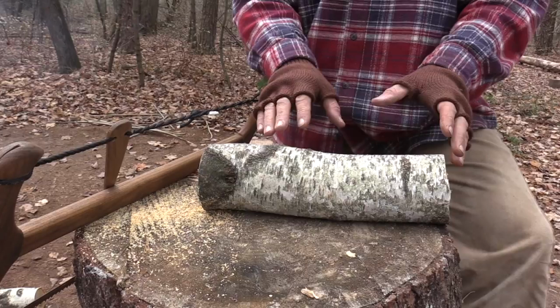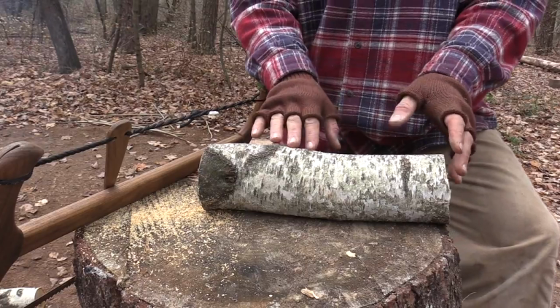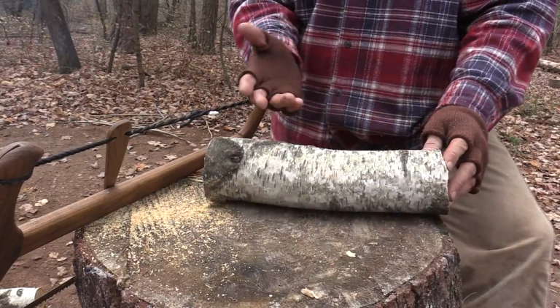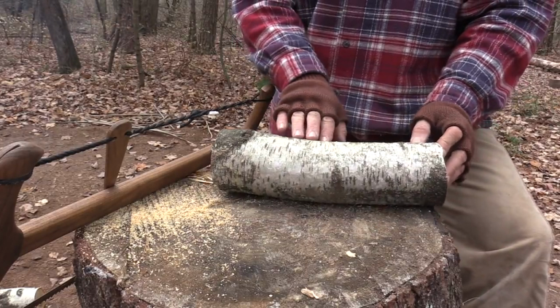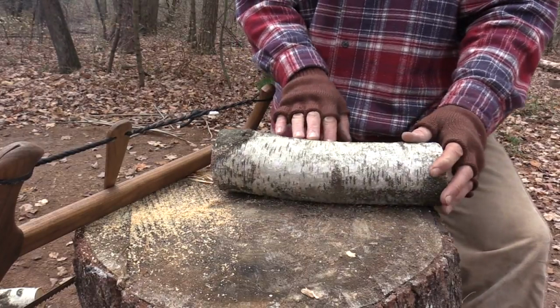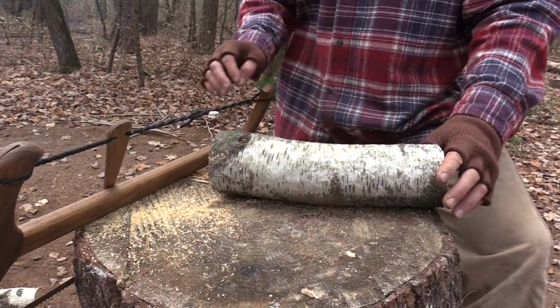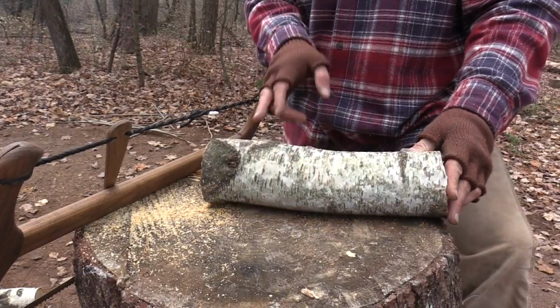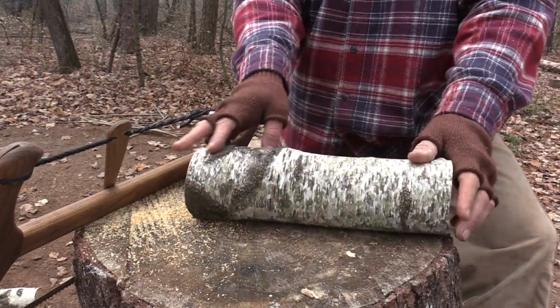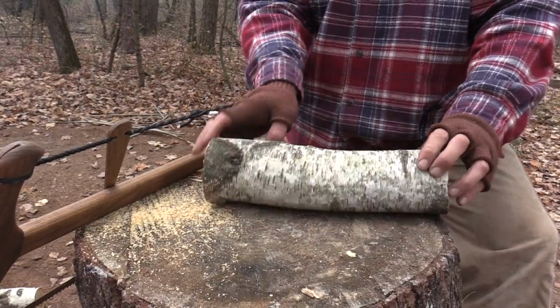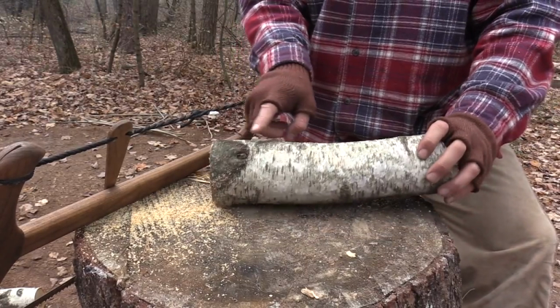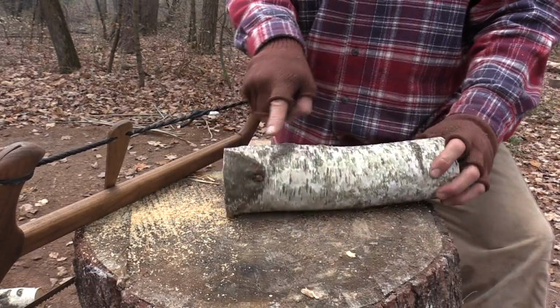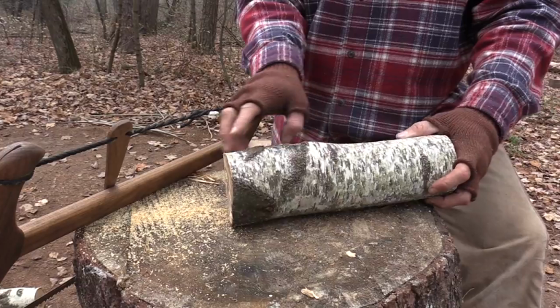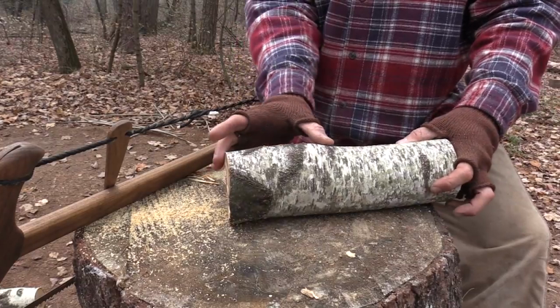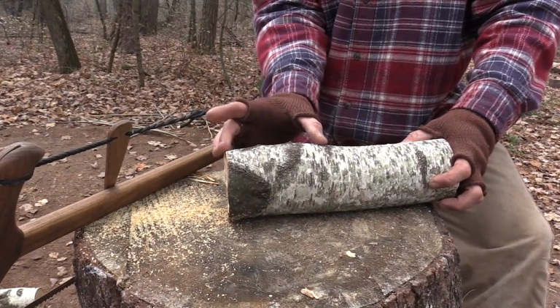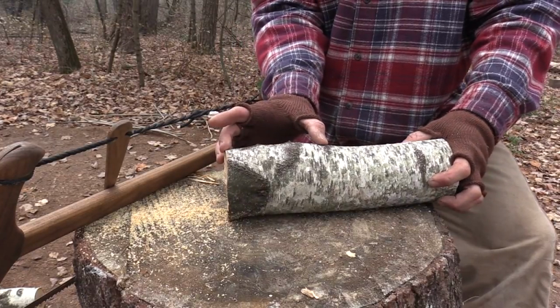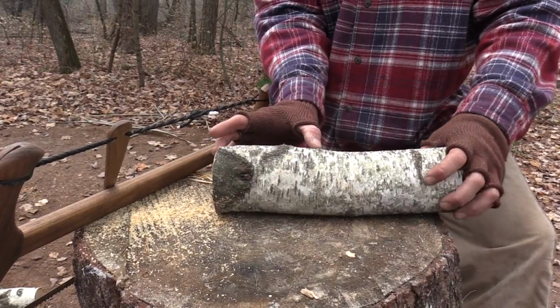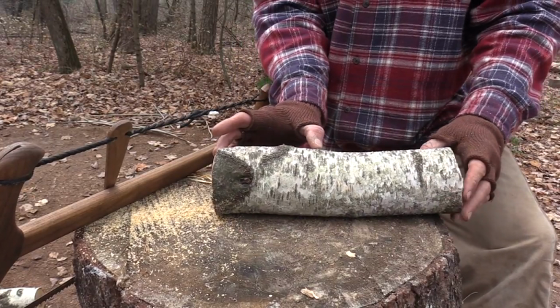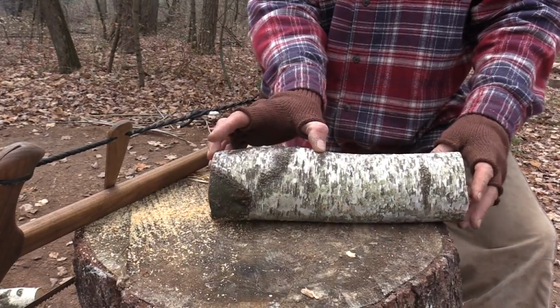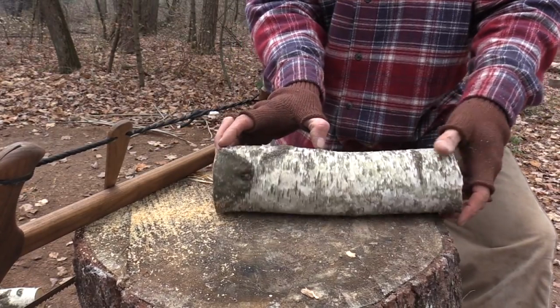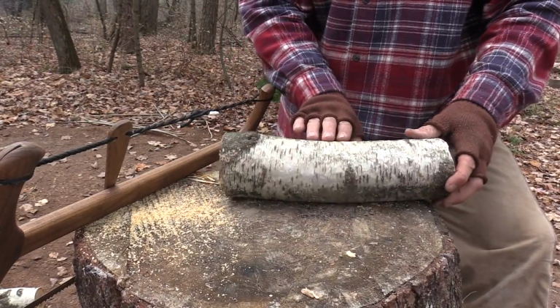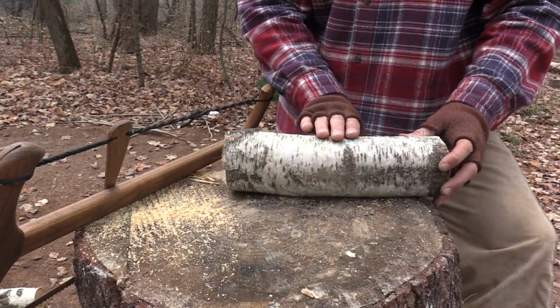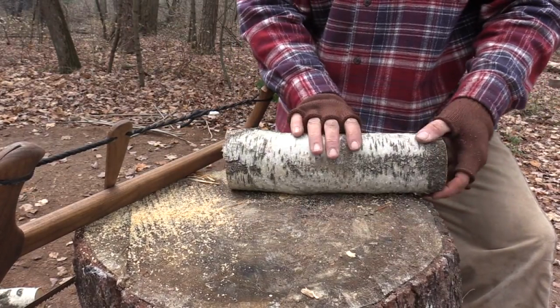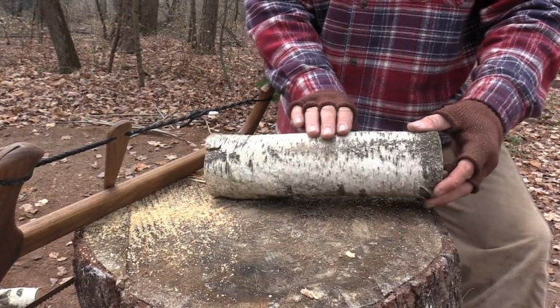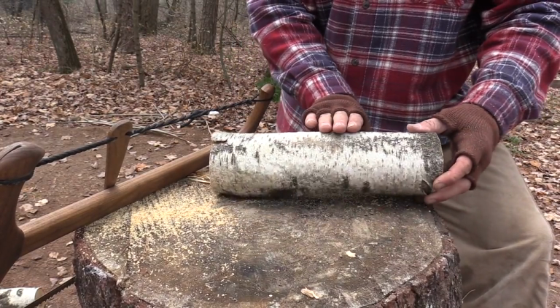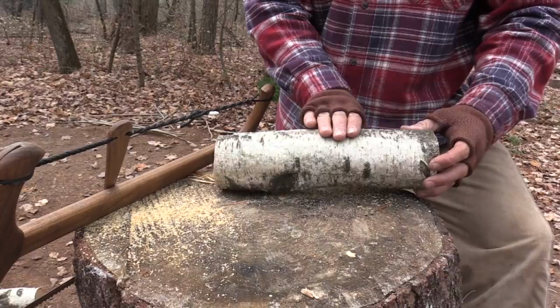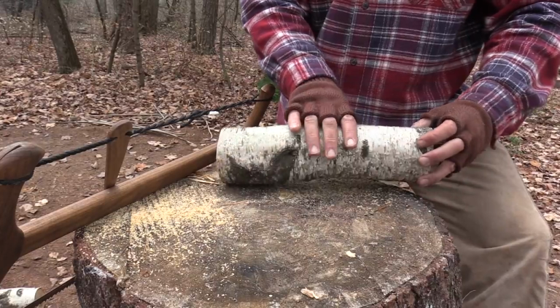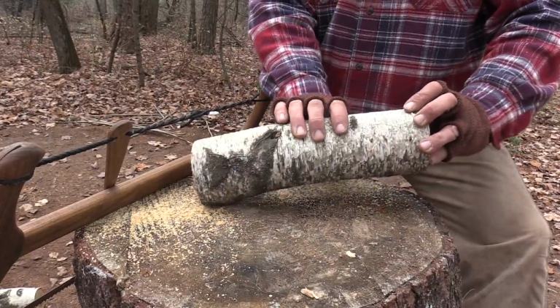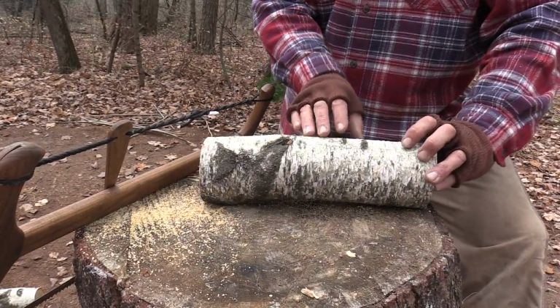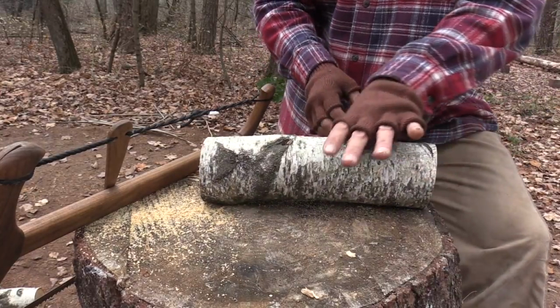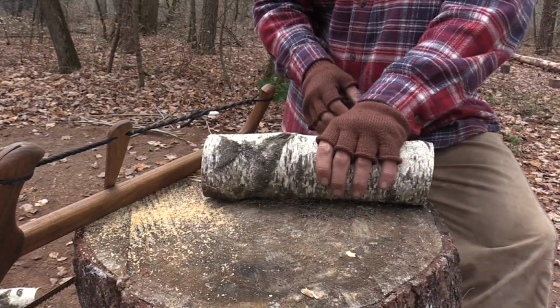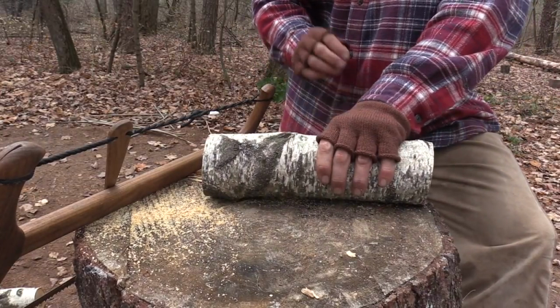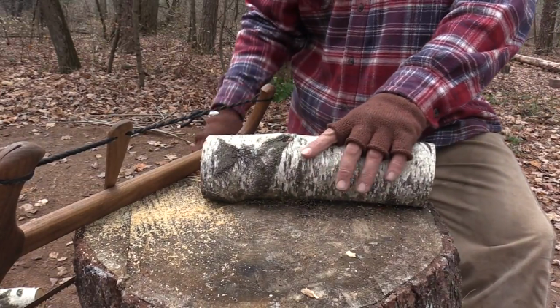This is the most important step in making this. I've identified where all these knots are as going to be the head of this maul, and the area down through here which has no knots is going to be my handle.